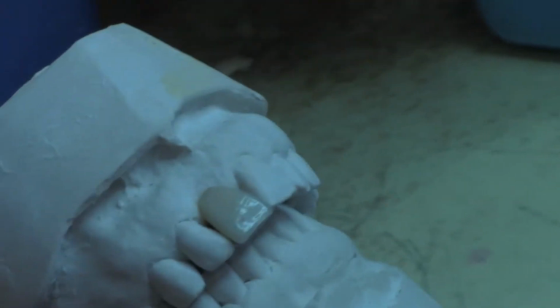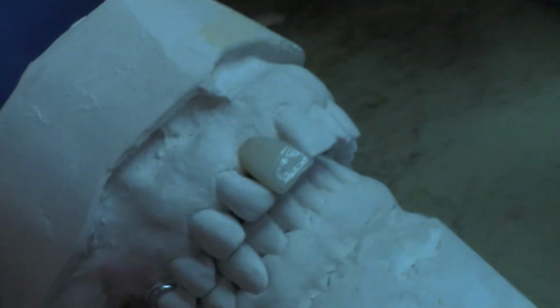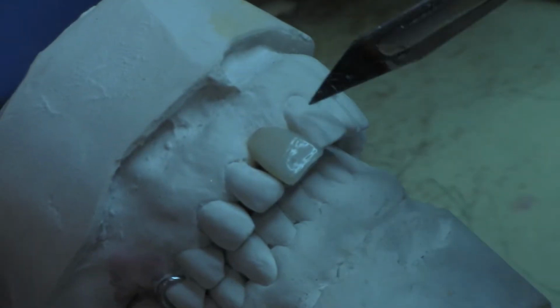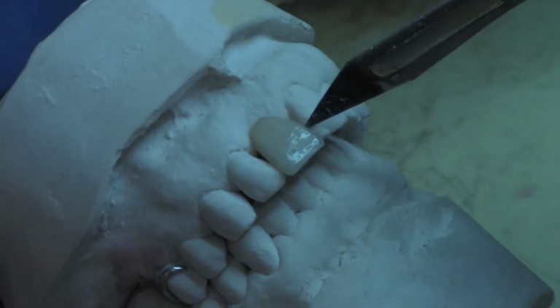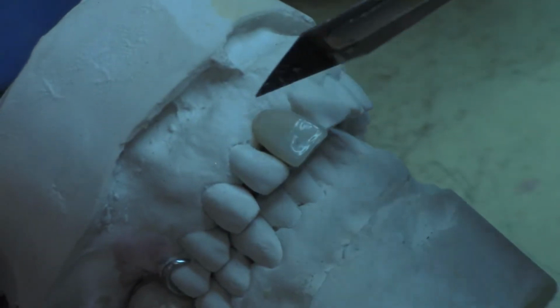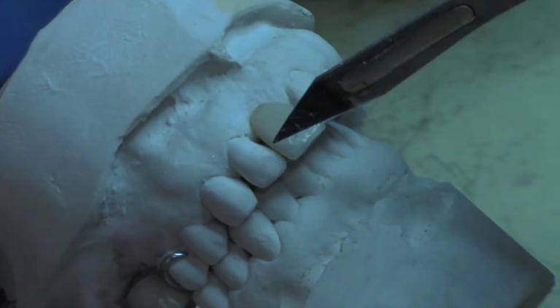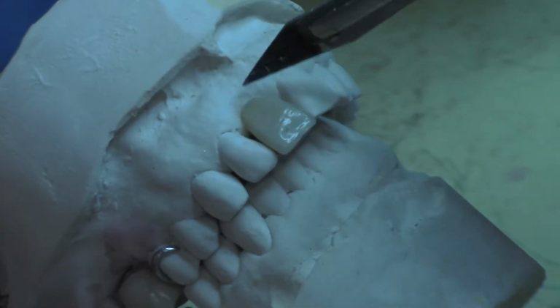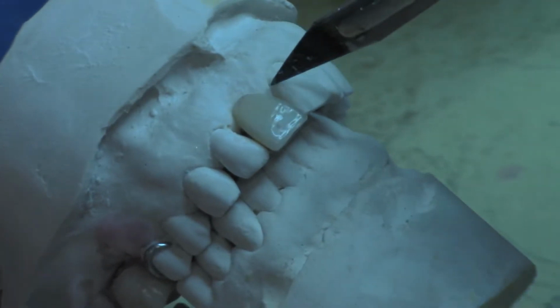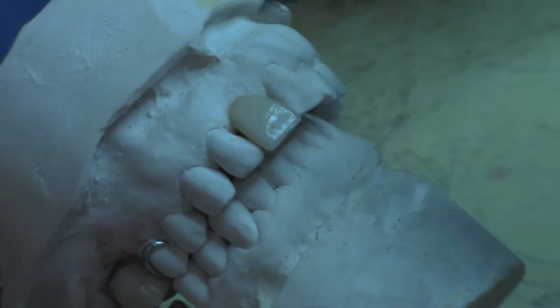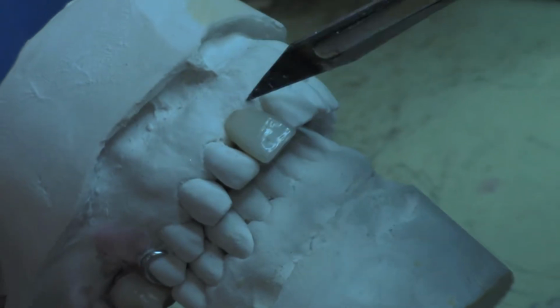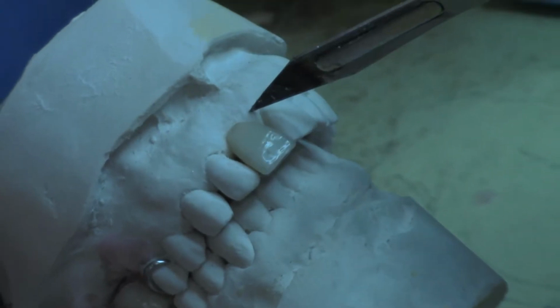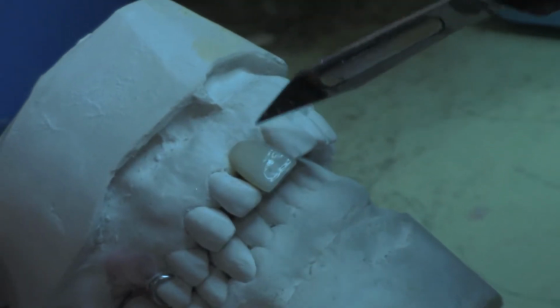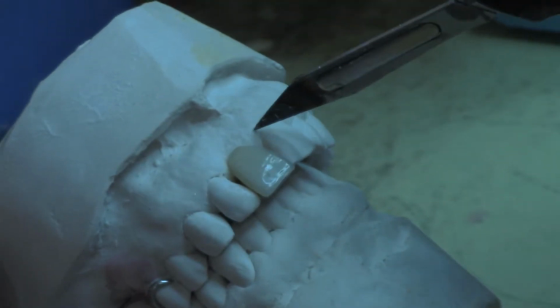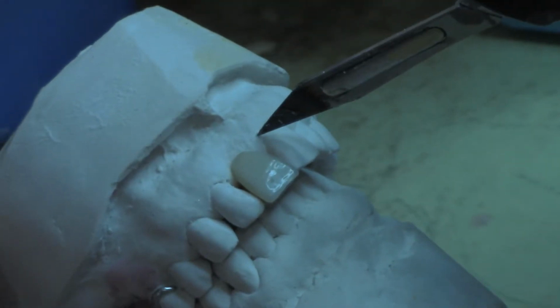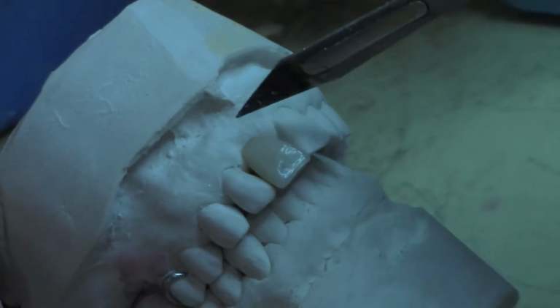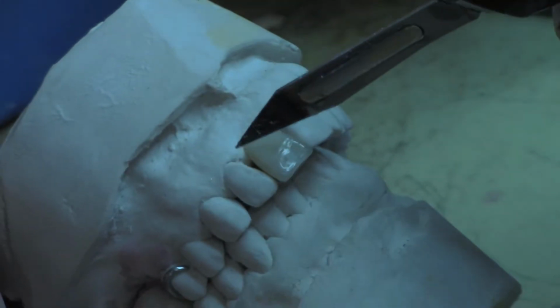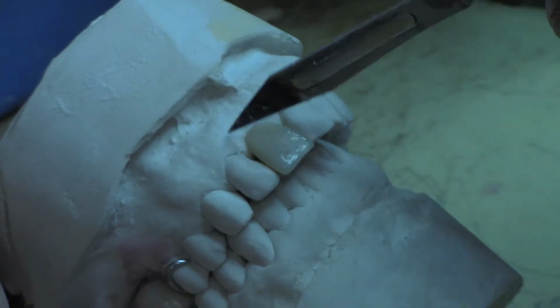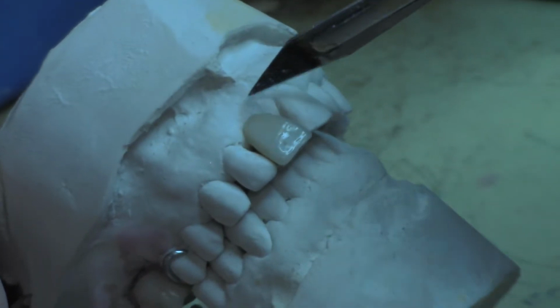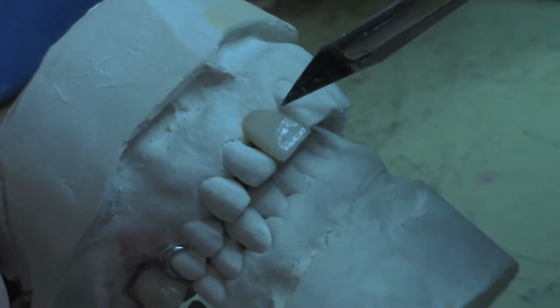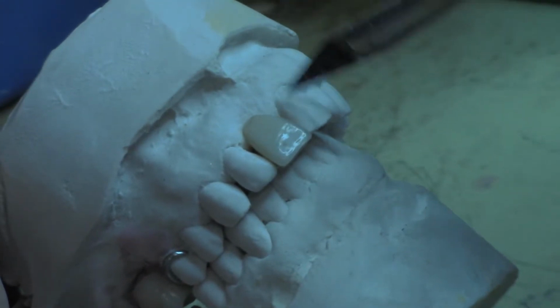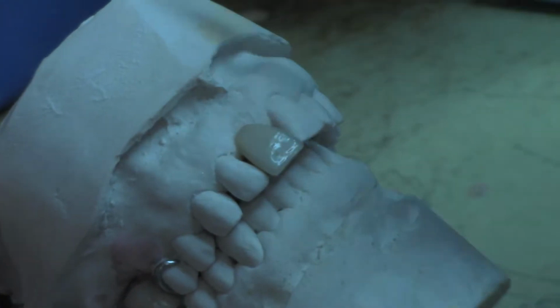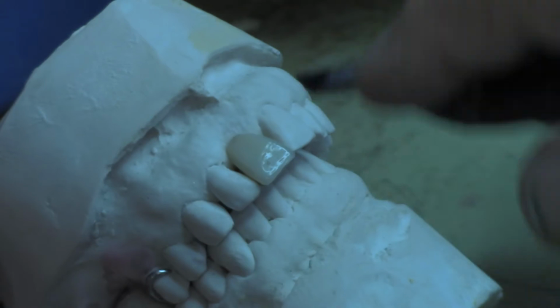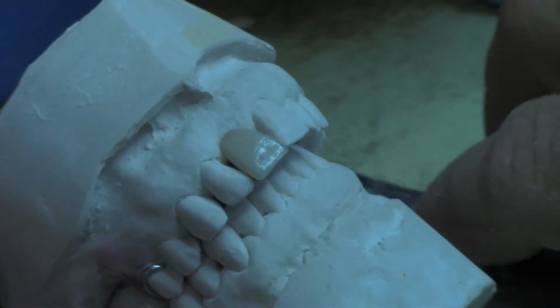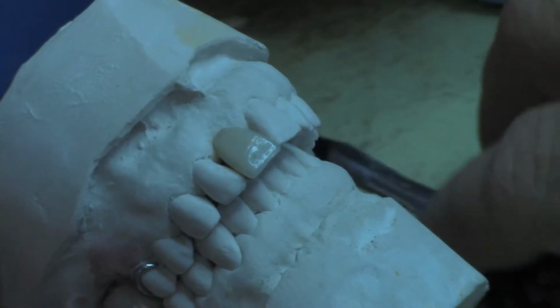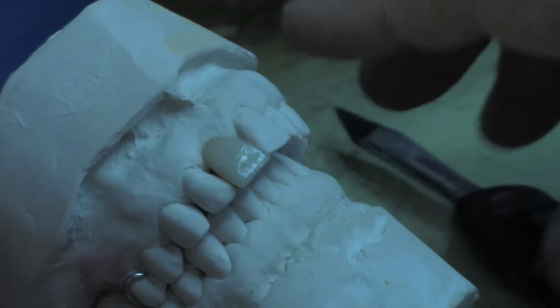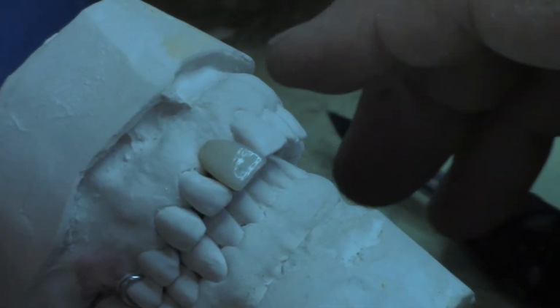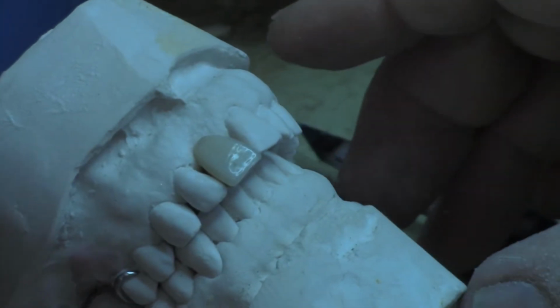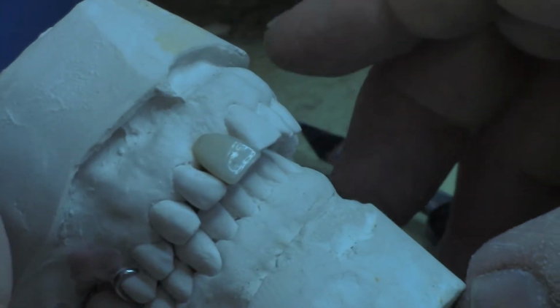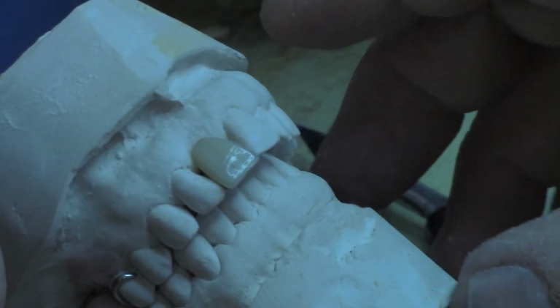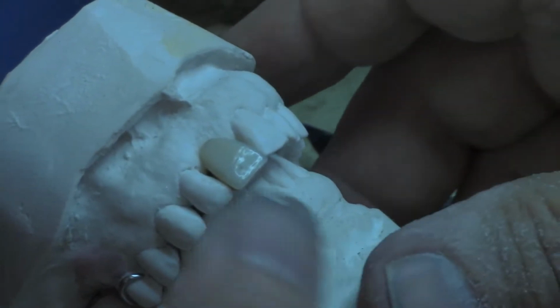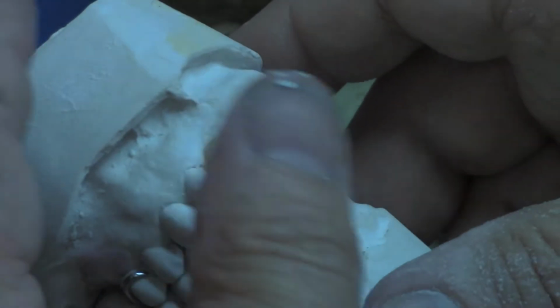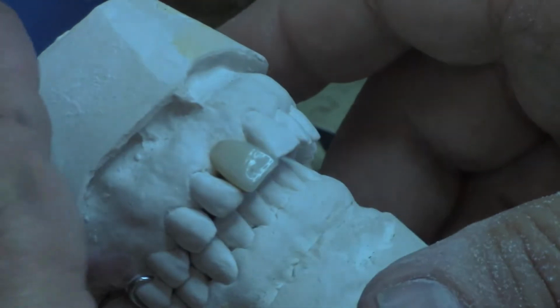I'll probably have a little bit to finish around here. I'm going to butt this tooth against the tissue, but I could actually add a saddle also if need be.